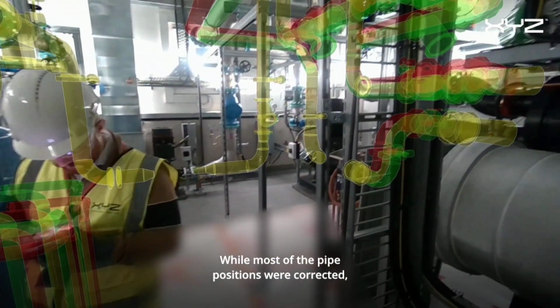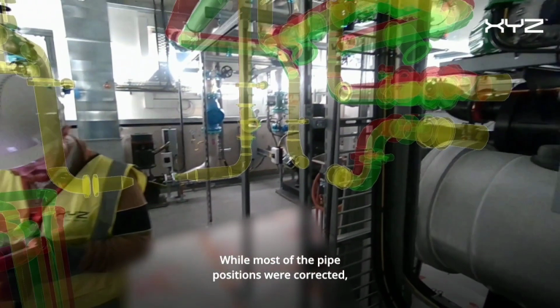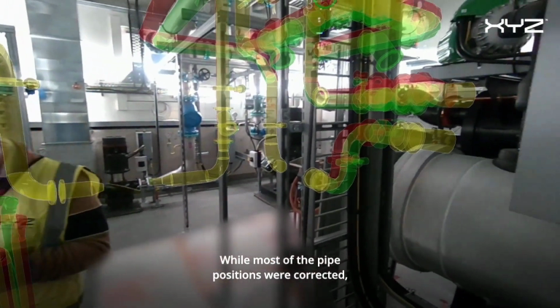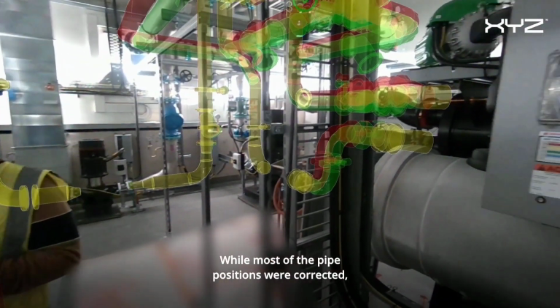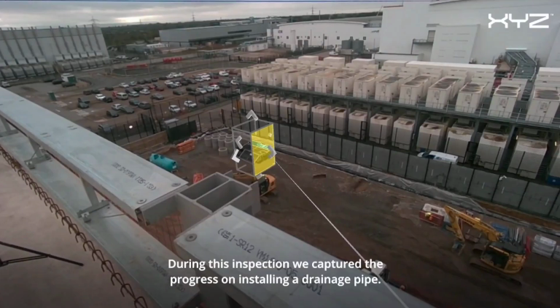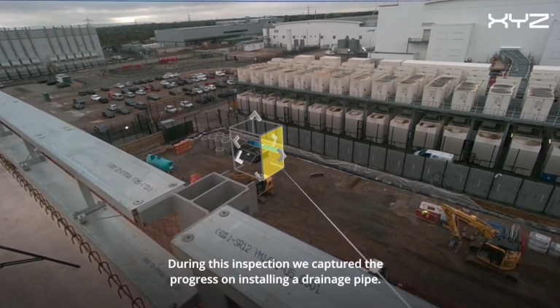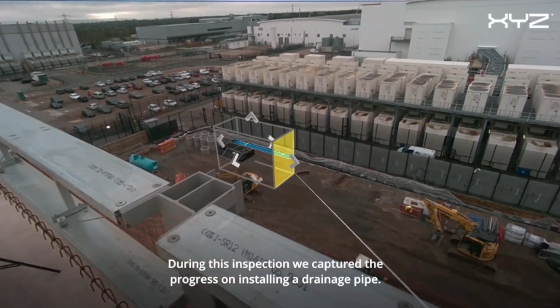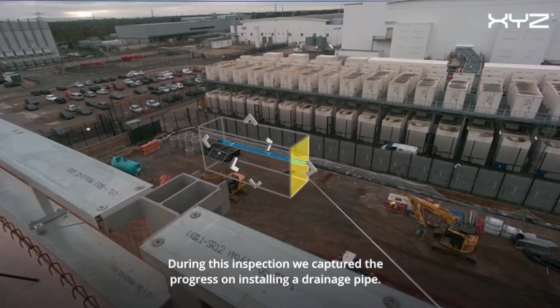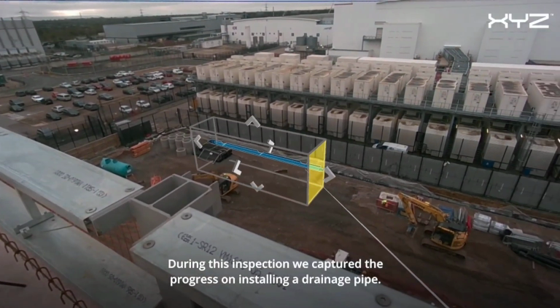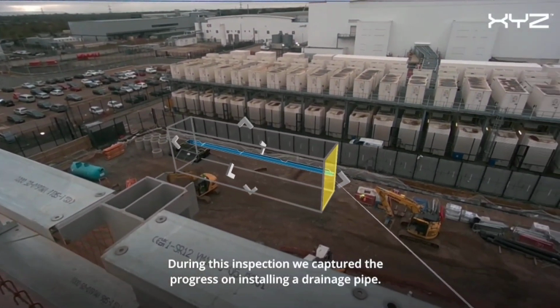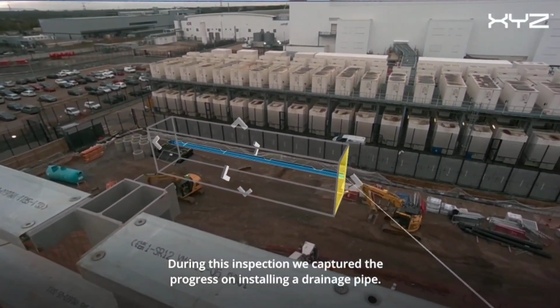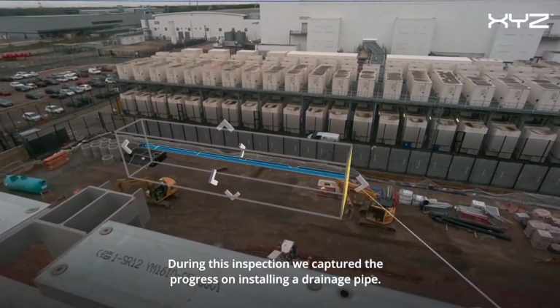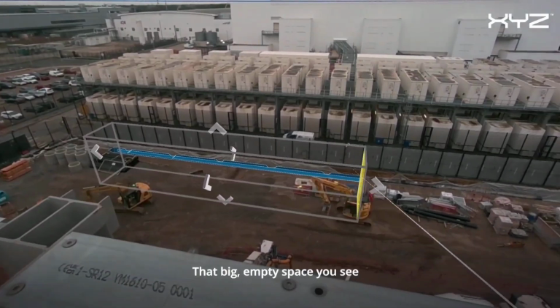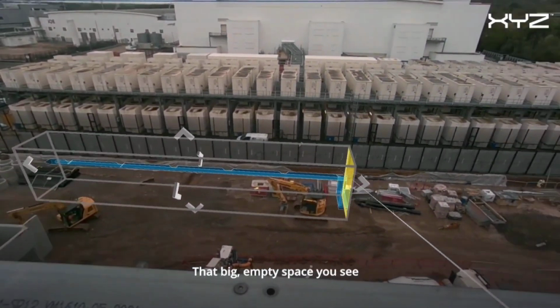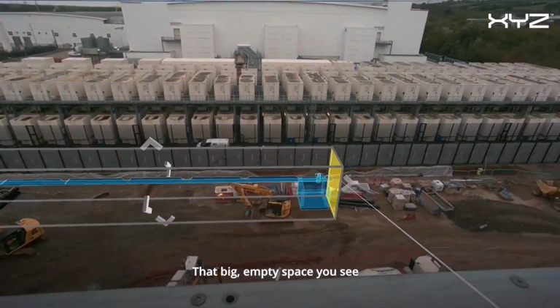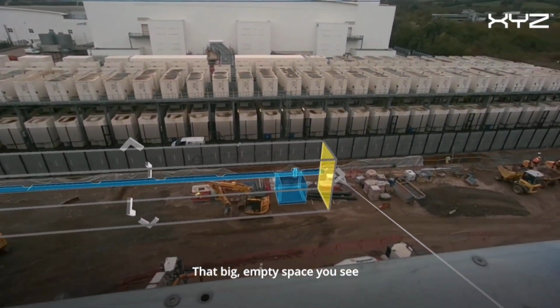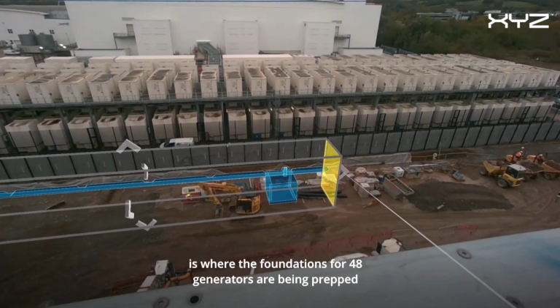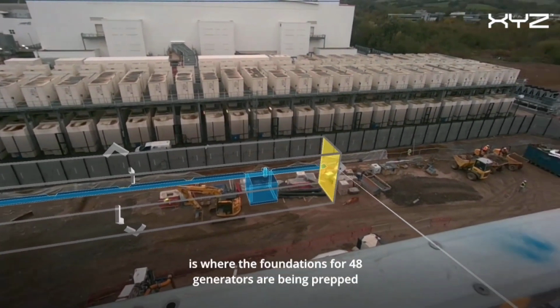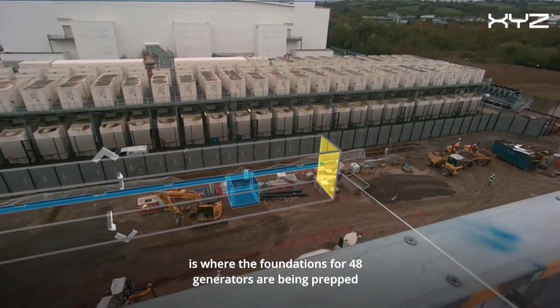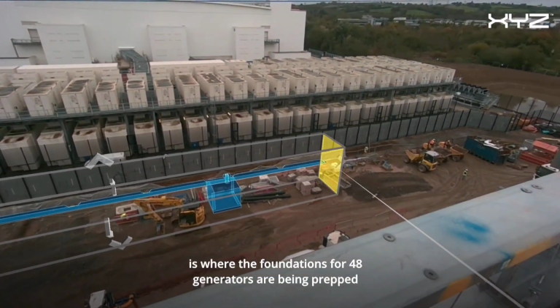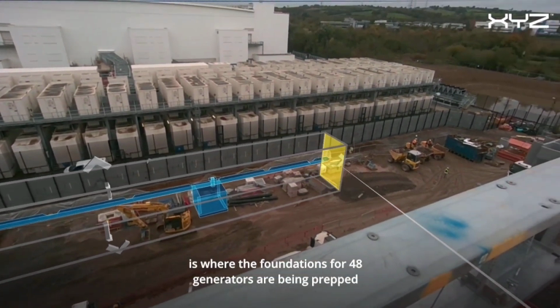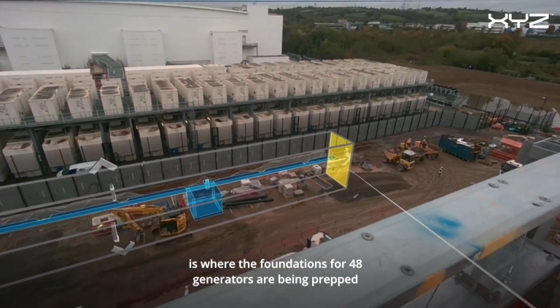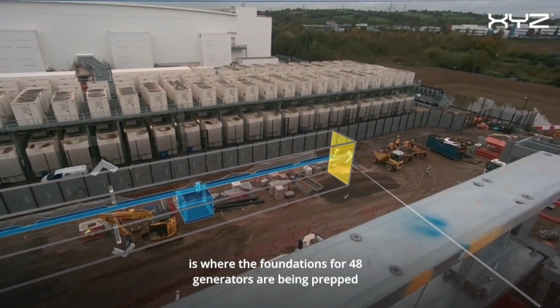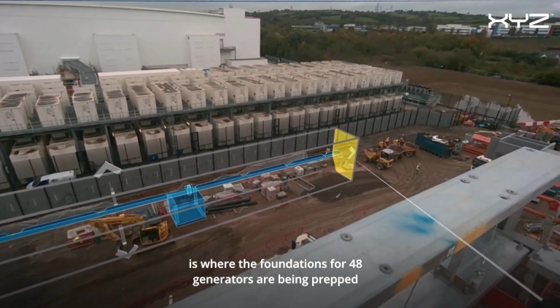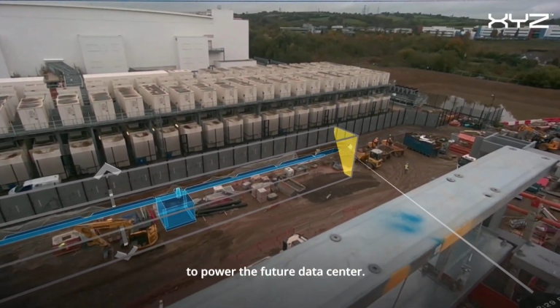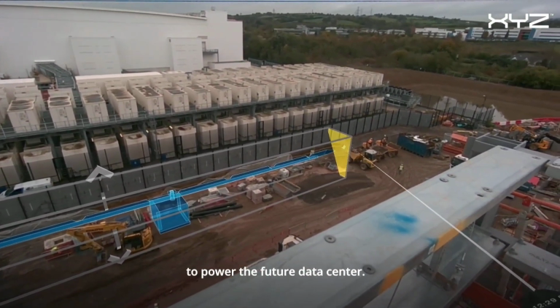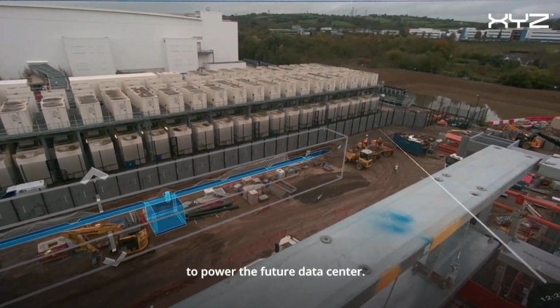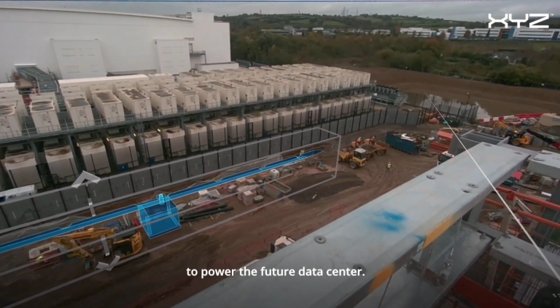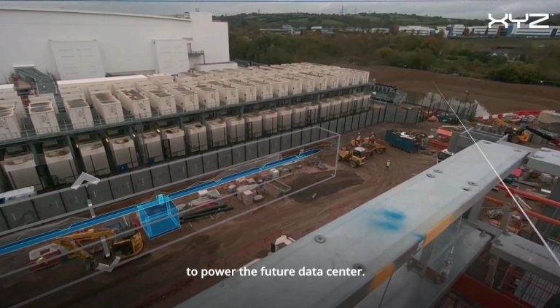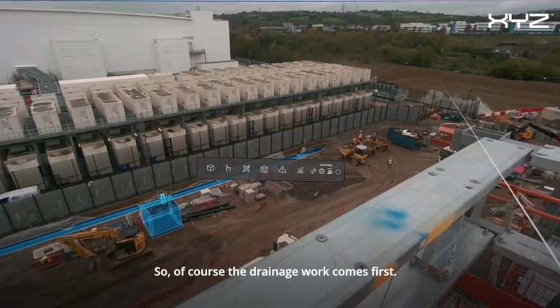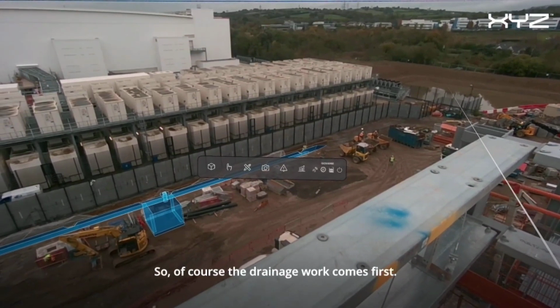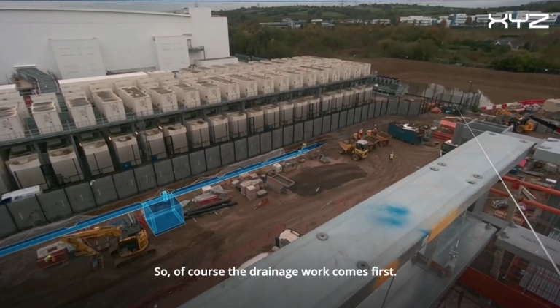For instance, in one case, a duct was protruding from the wall and was found to be 28 centimeters longer than specified.